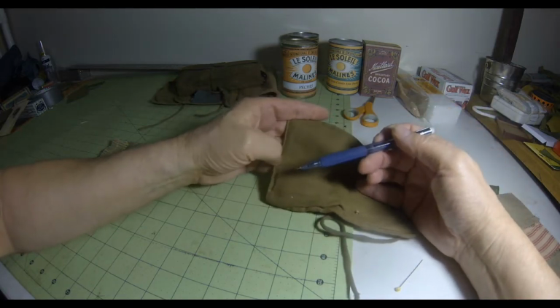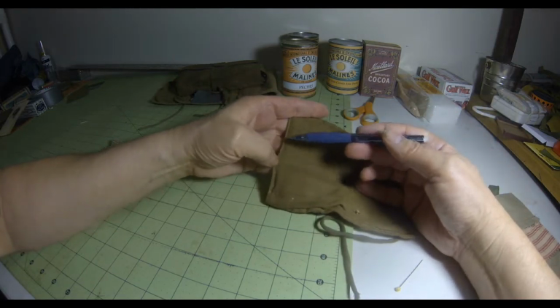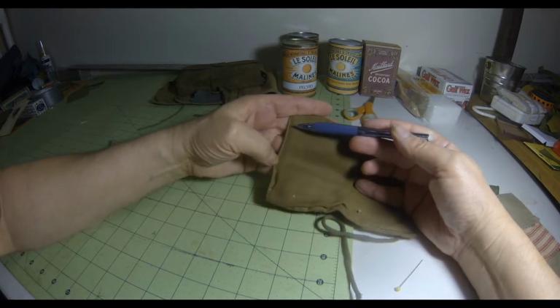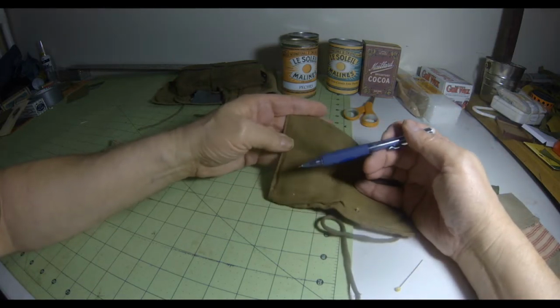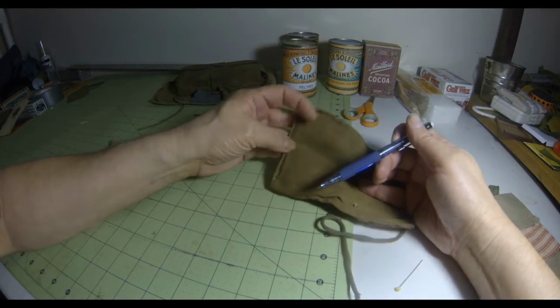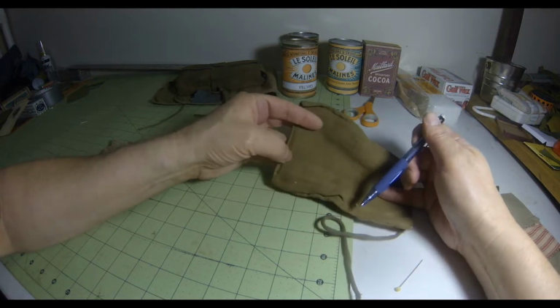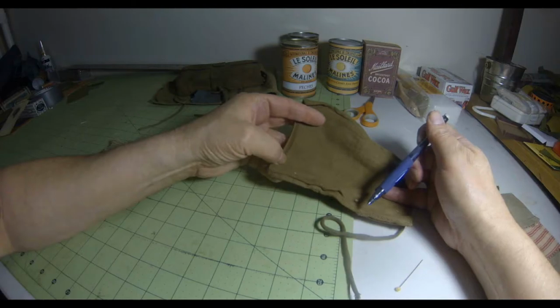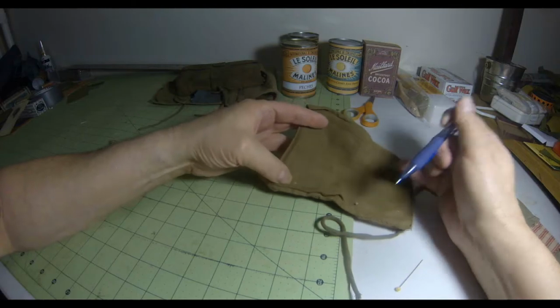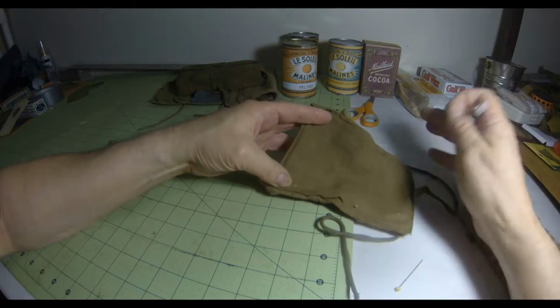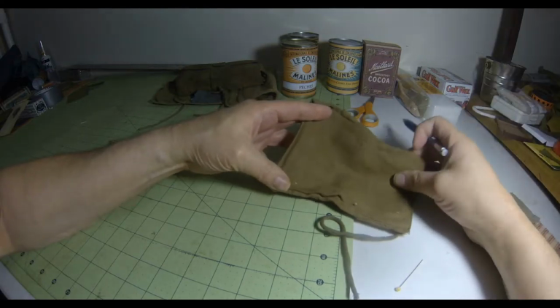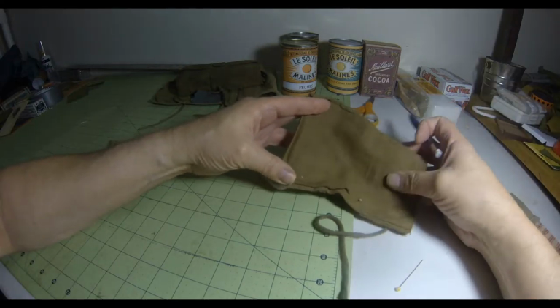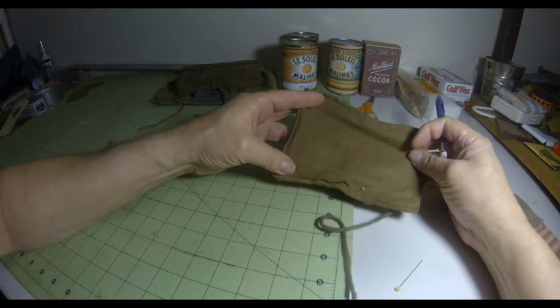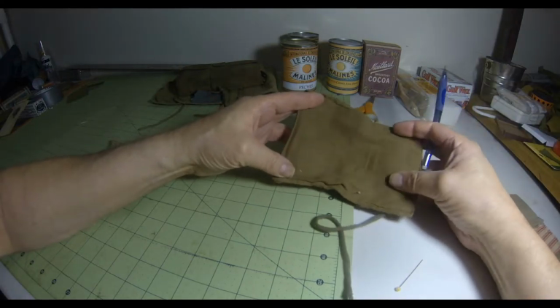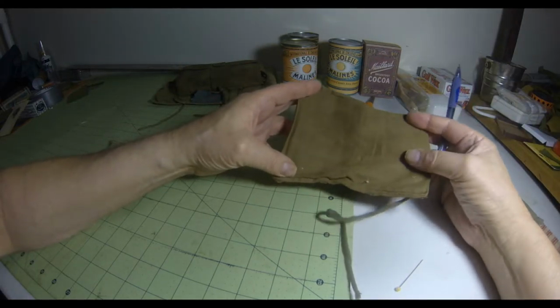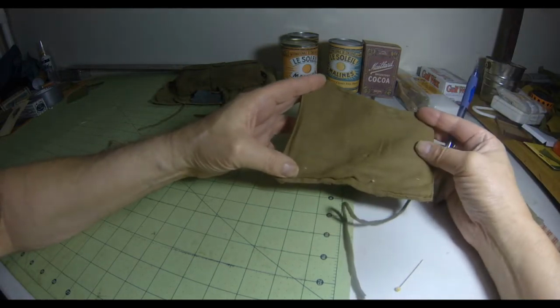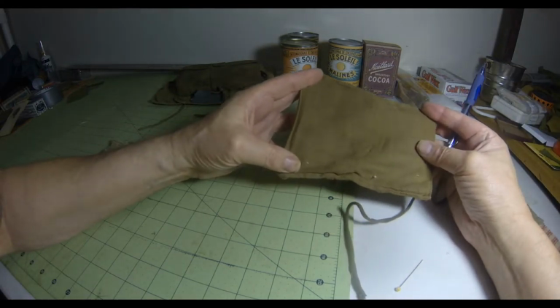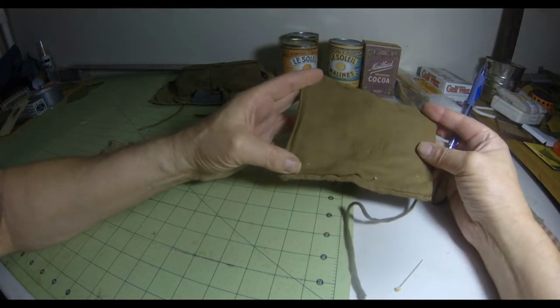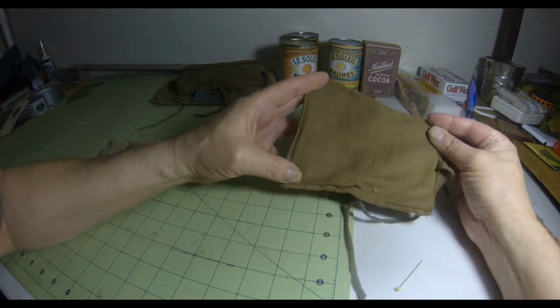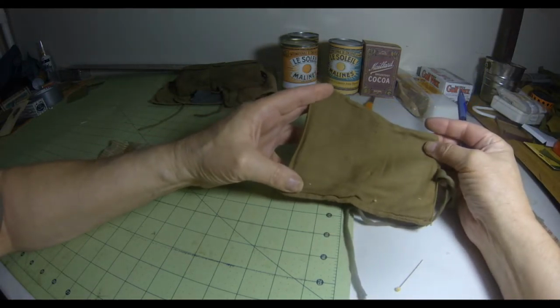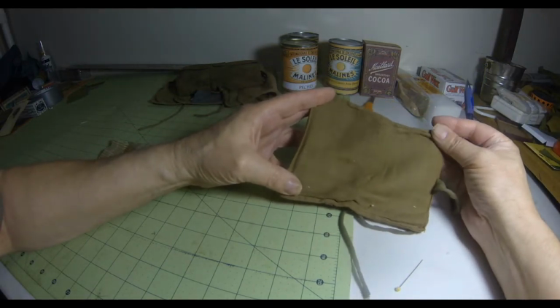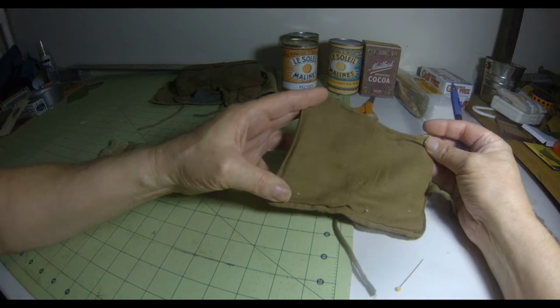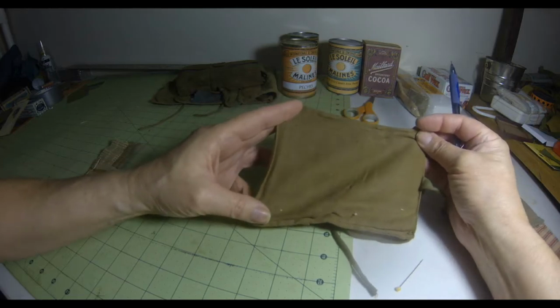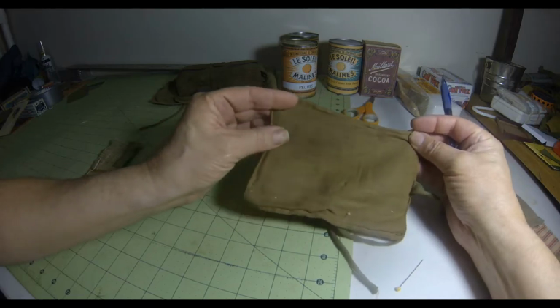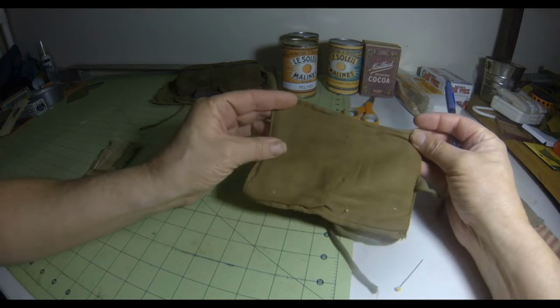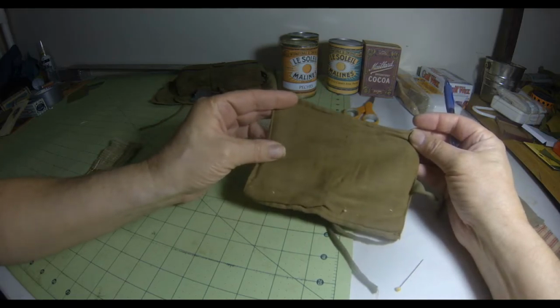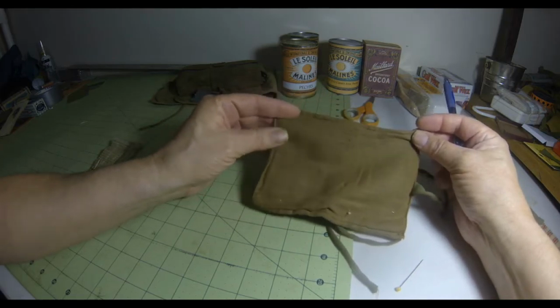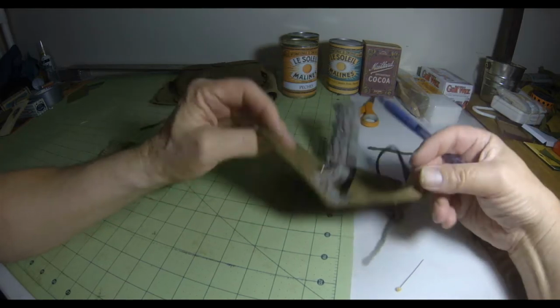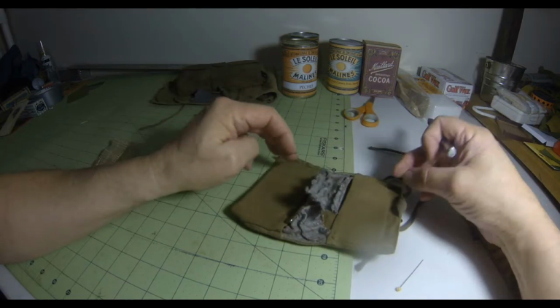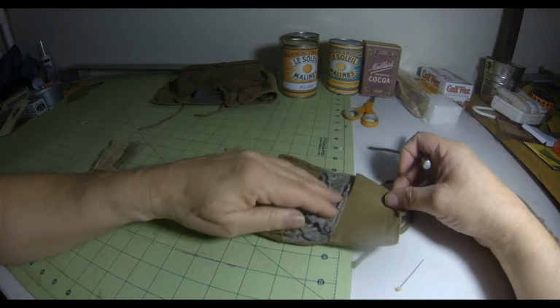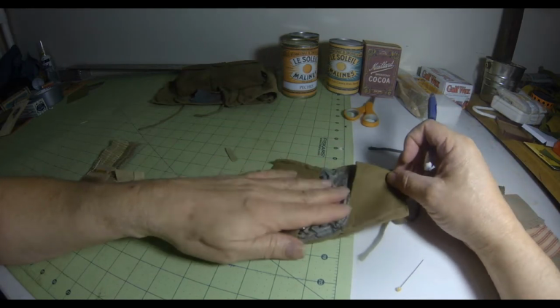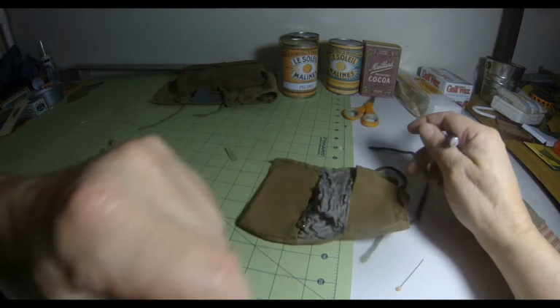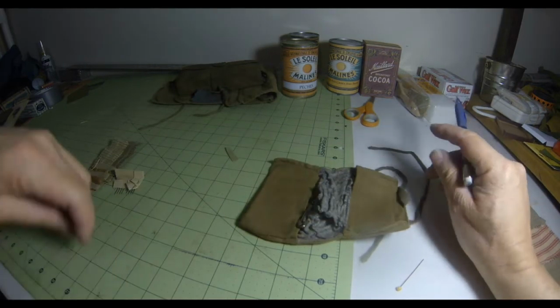But it does have the telltale stitching of a handmade item. It was done on a machine — it wasn't hand stitched — but it was still made at home. Mama made this.